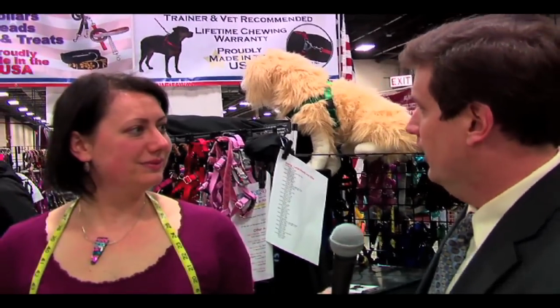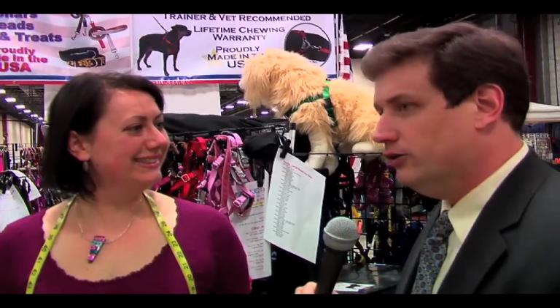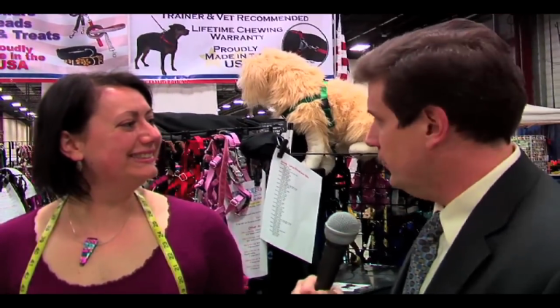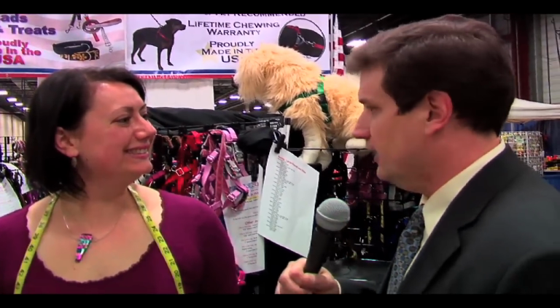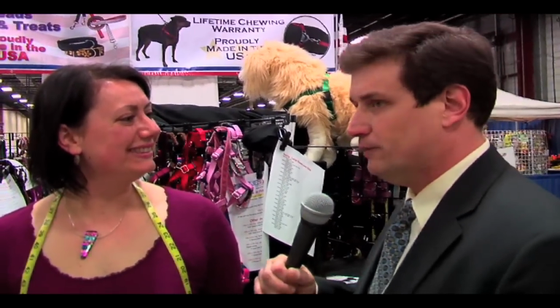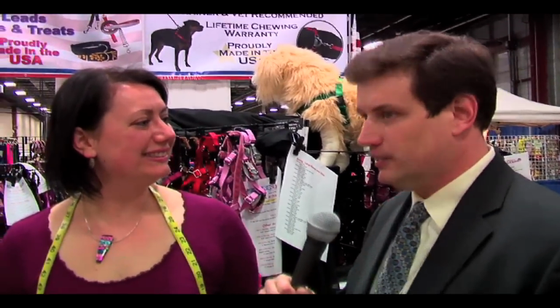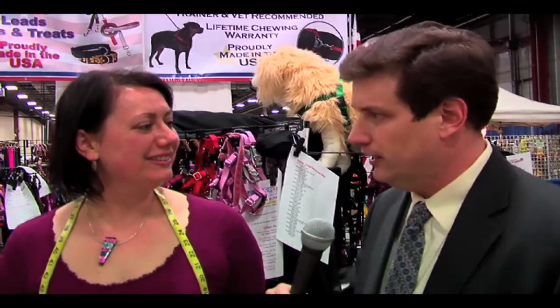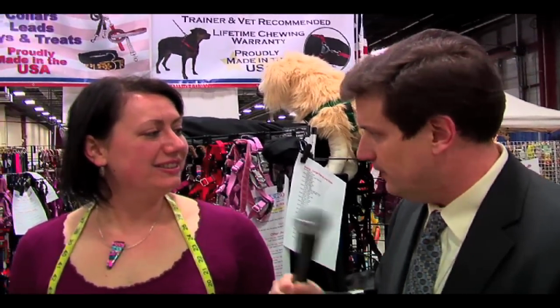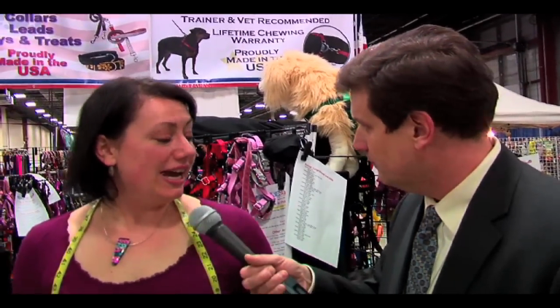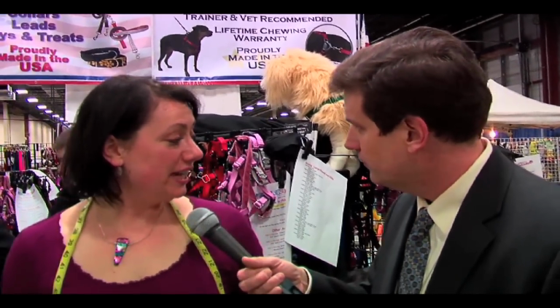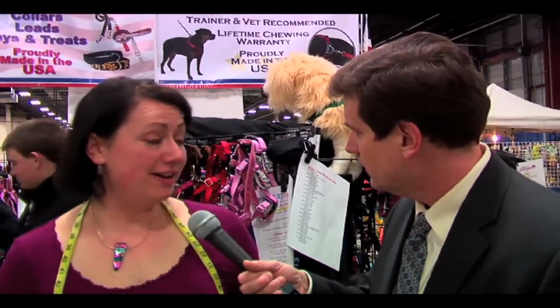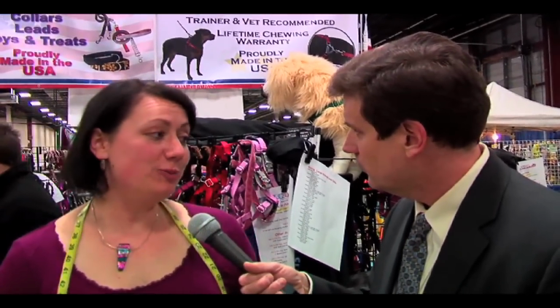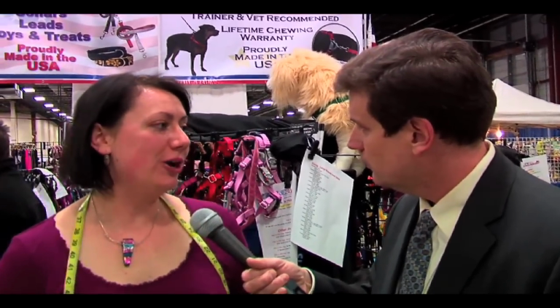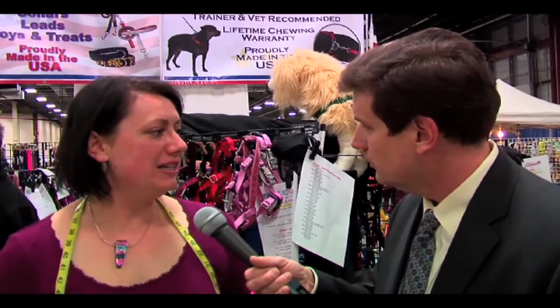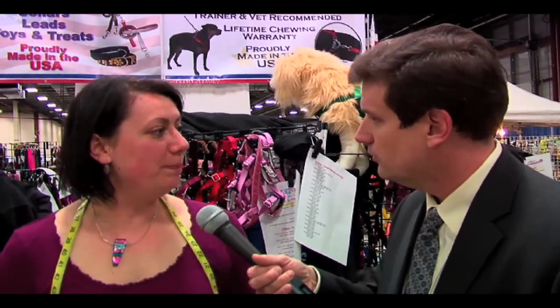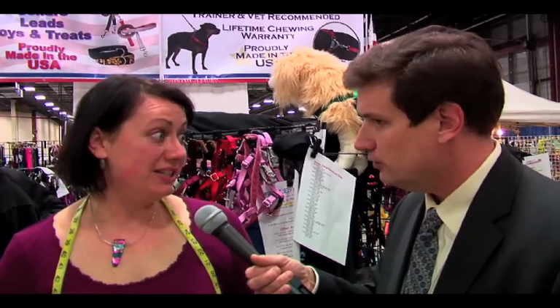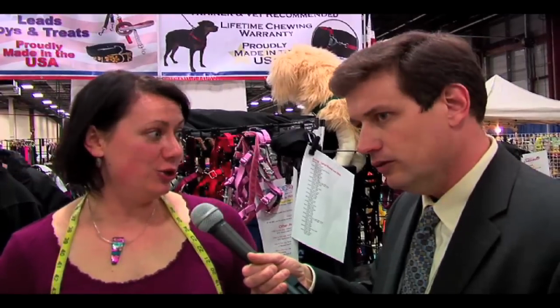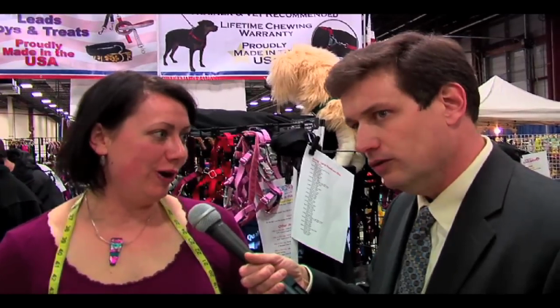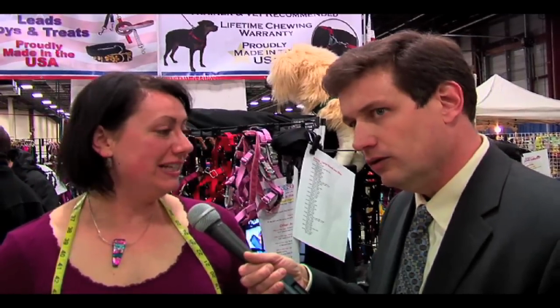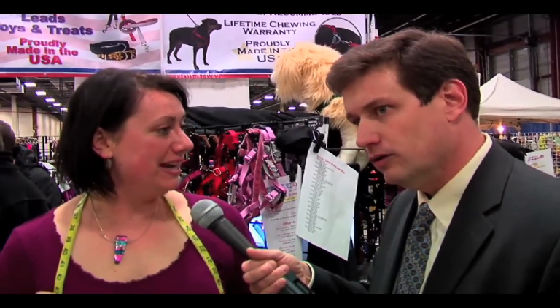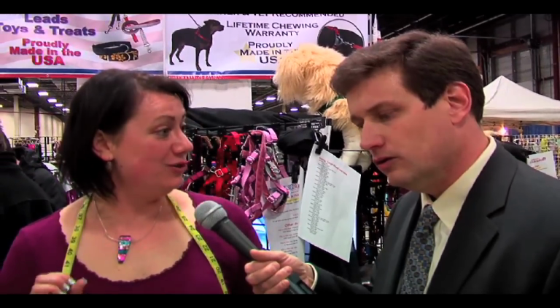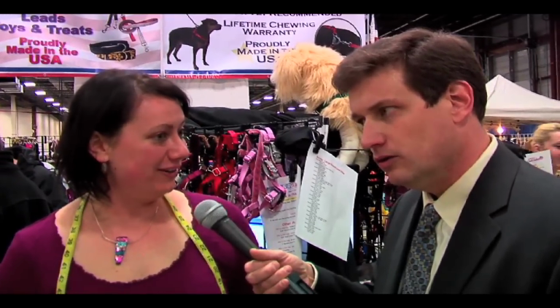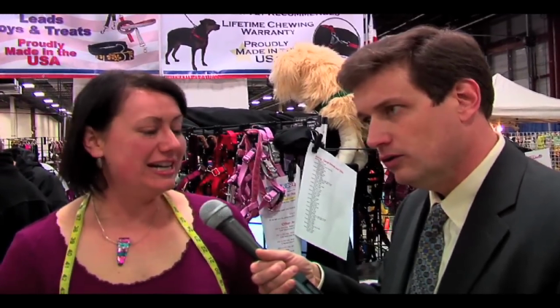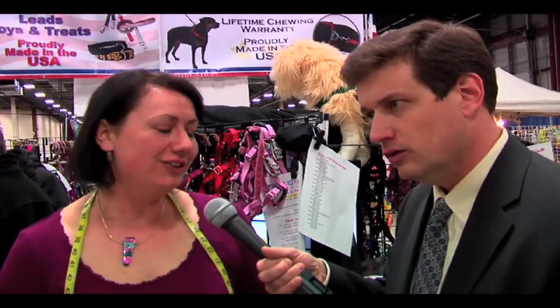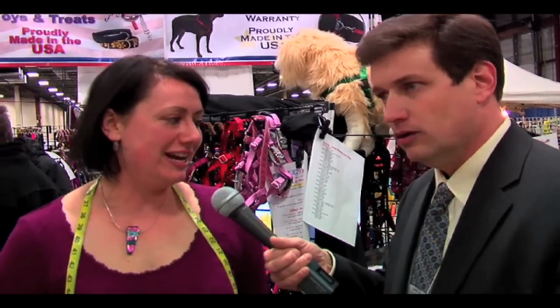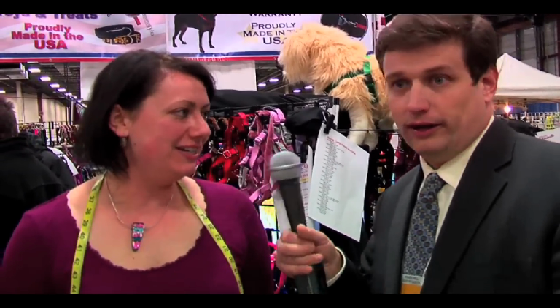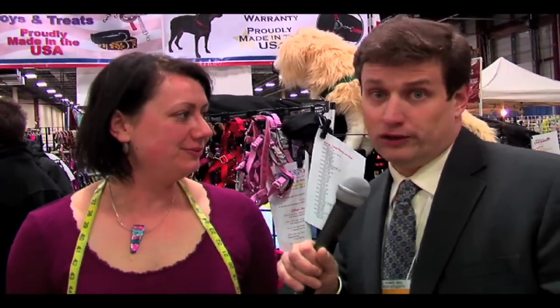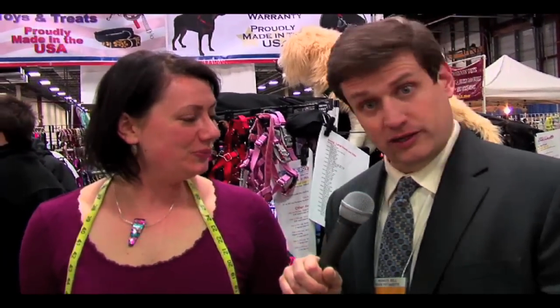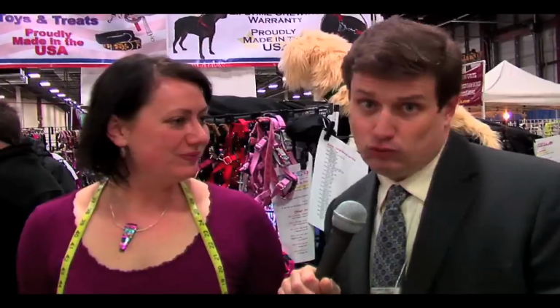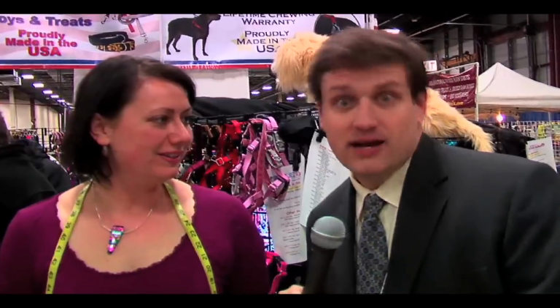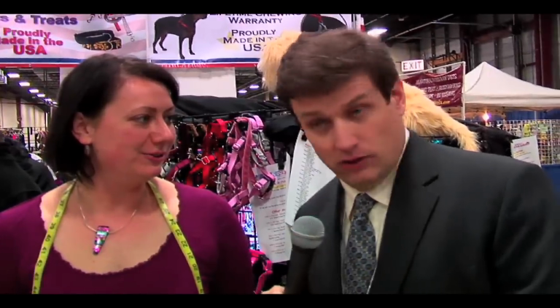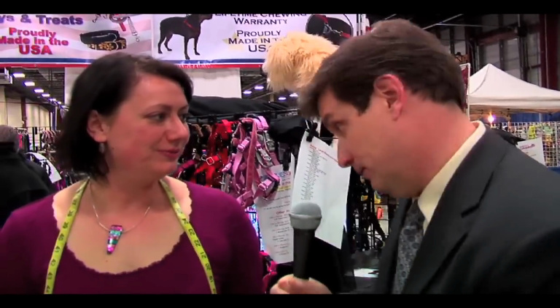Are you showcasing anything particular here today? Actually, yeah. We have our most popular item — it's our patented no-pull harness. It's made in North Carolina, entirely in the United States. And we're going to go look at it right now. Let's go take a peek.